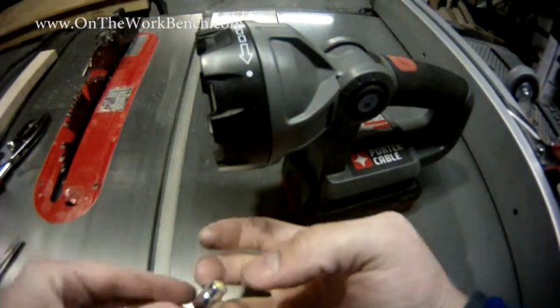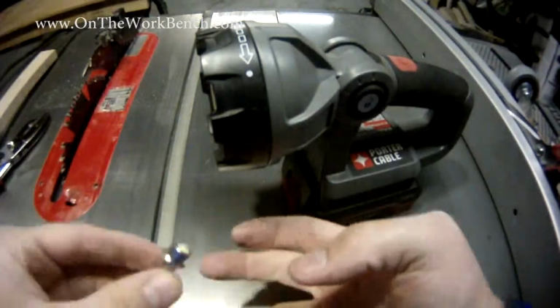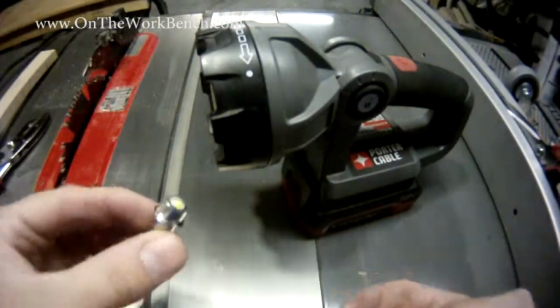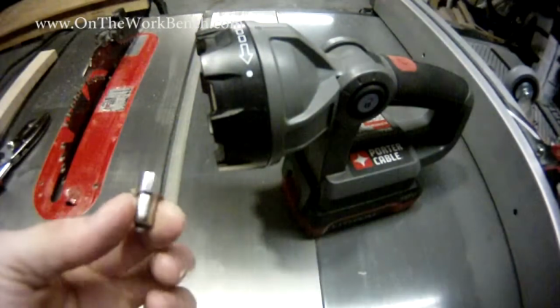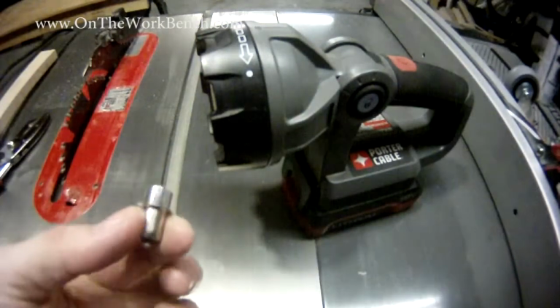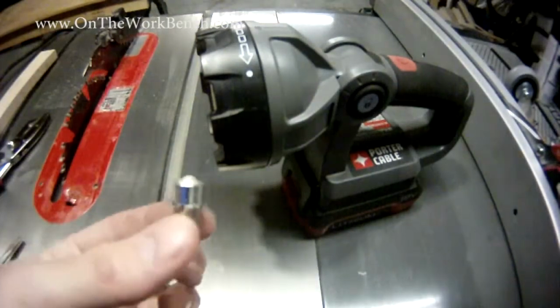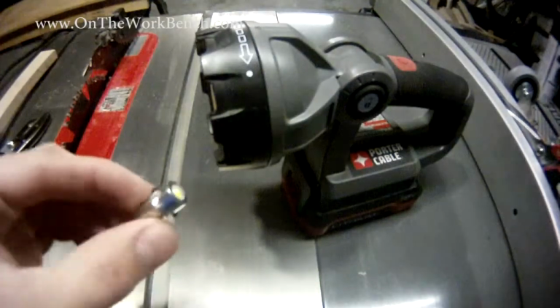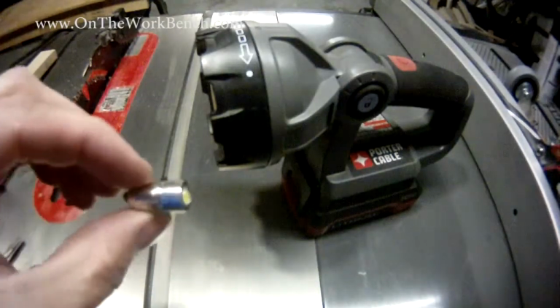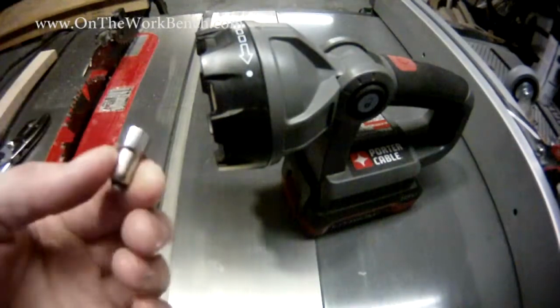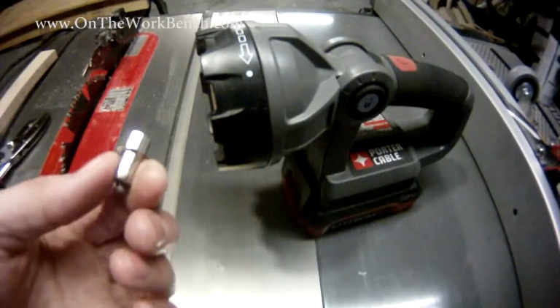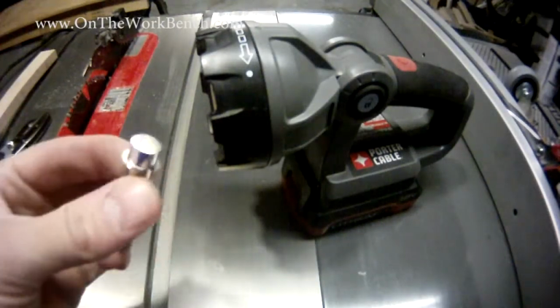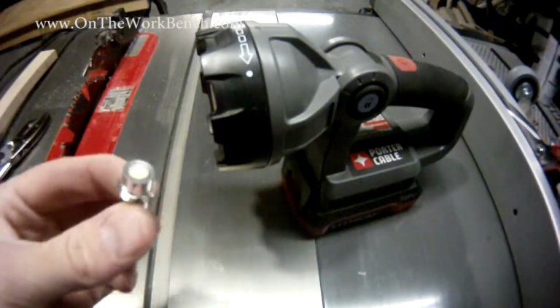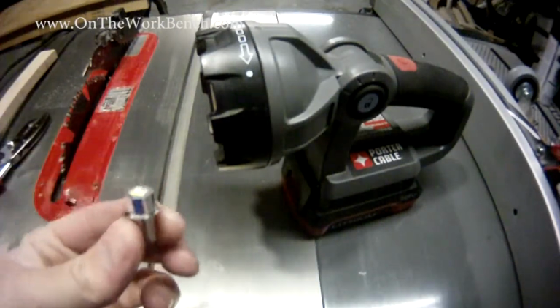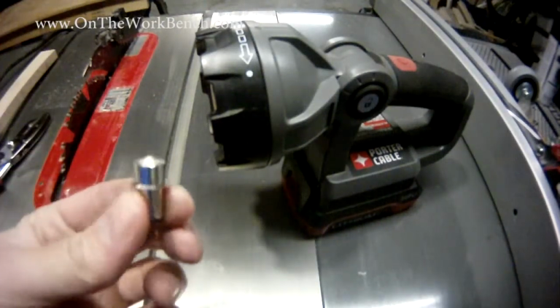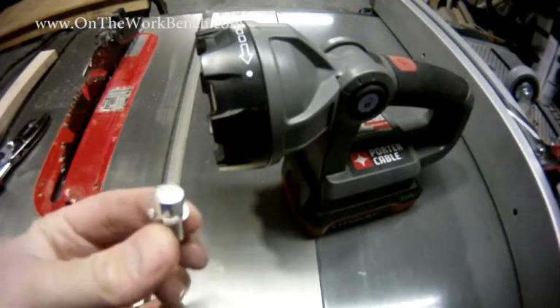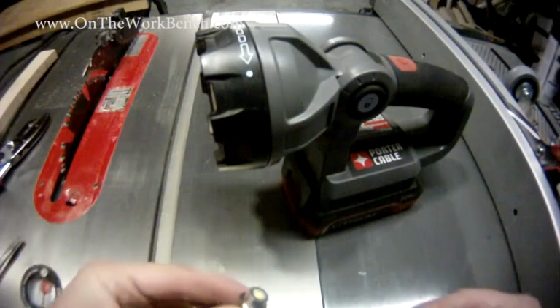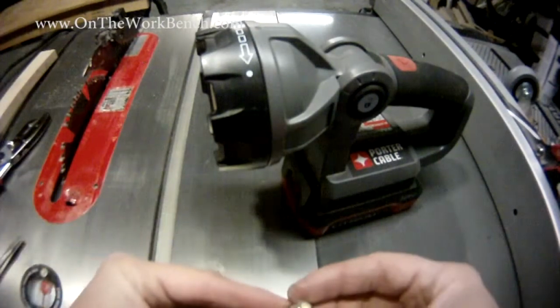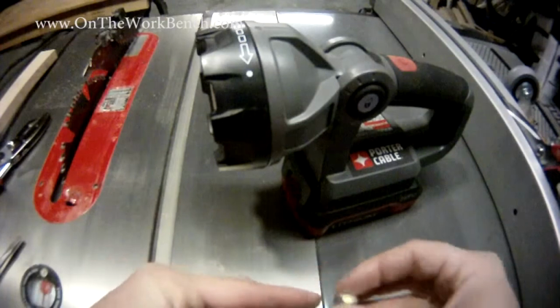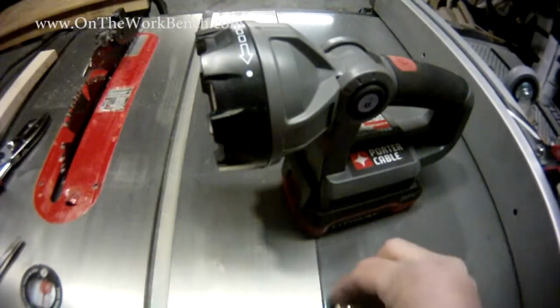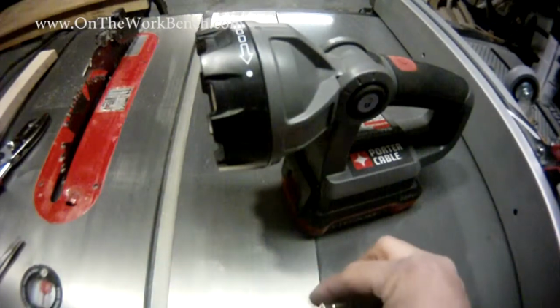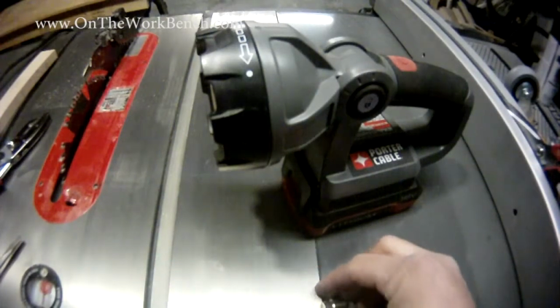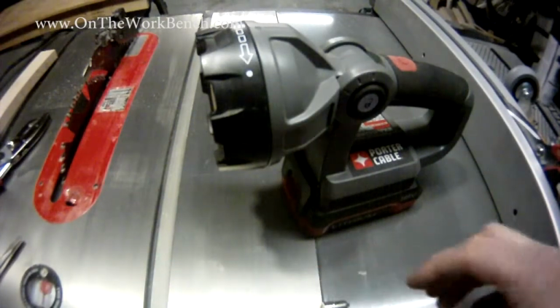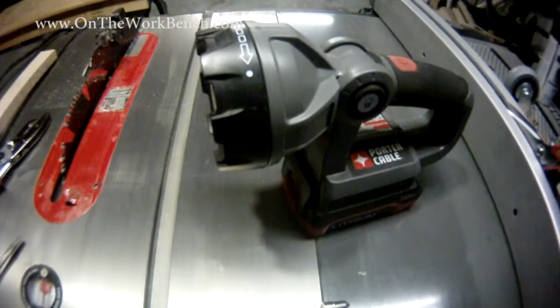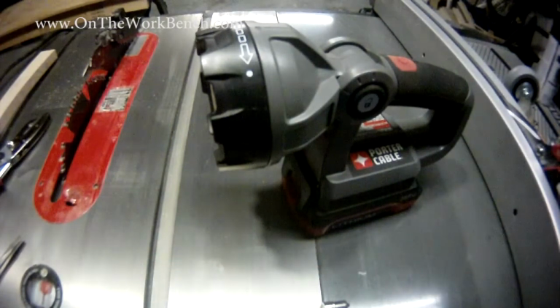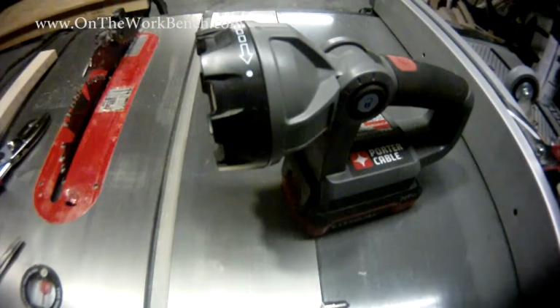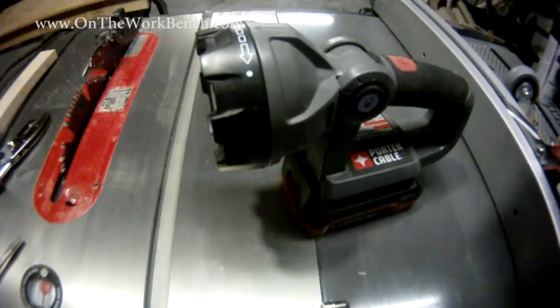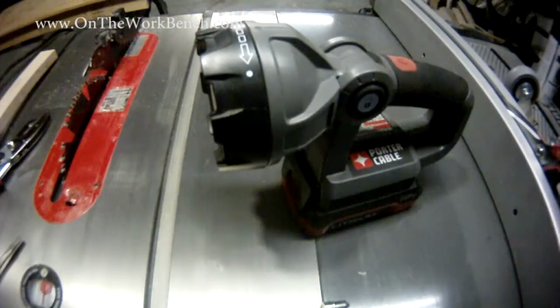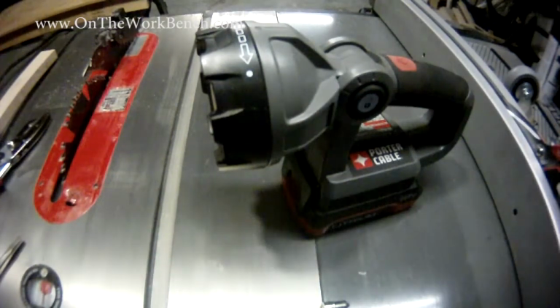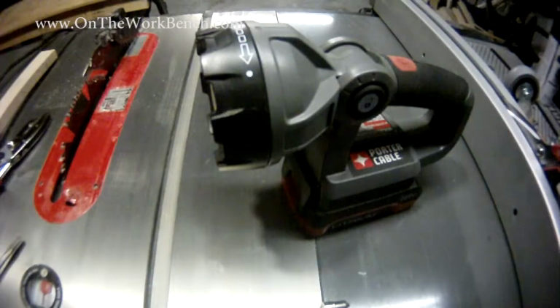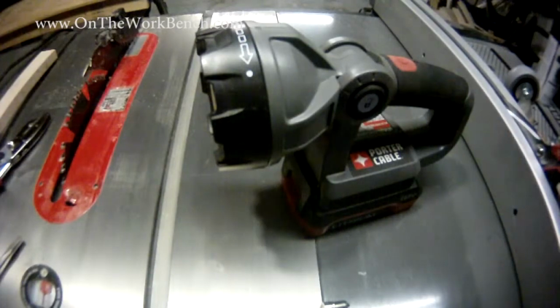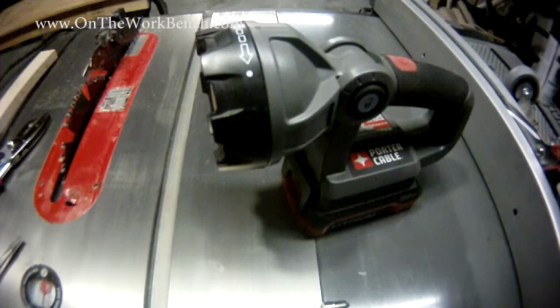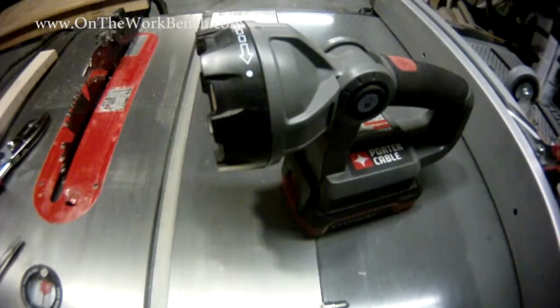I recently bought this little guy off of eBay. This cost about $12 as an LED replacement for the regular light bulb. If you saw my earlier video, you saw I now have a light meter and I'll be able to use it as the basis of my comparison here today.